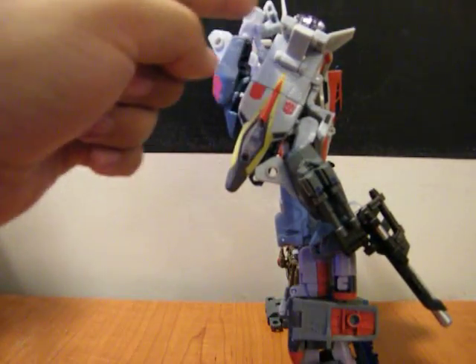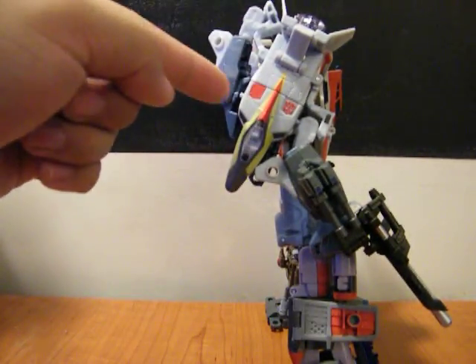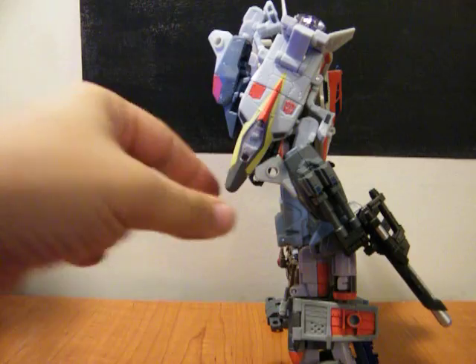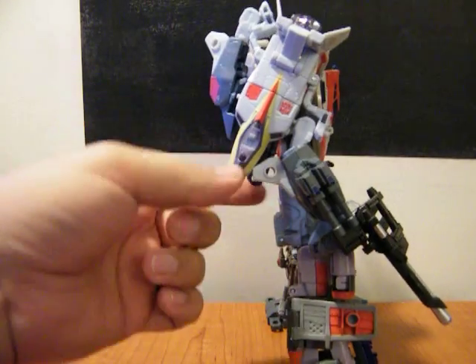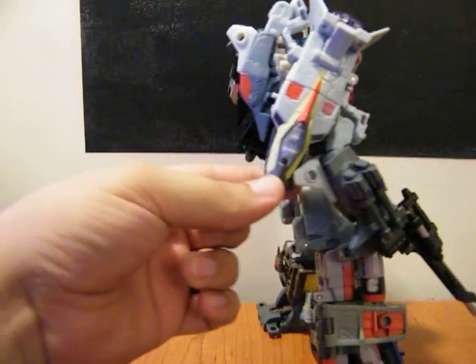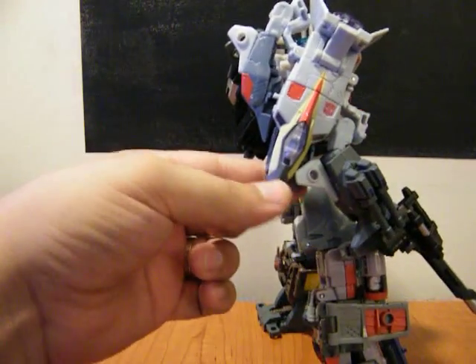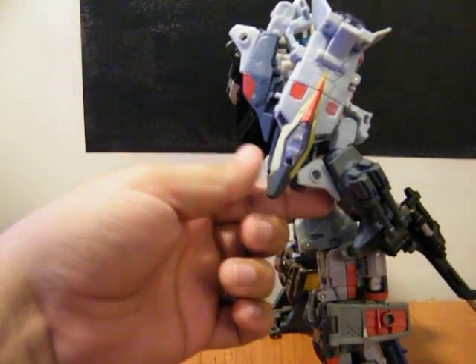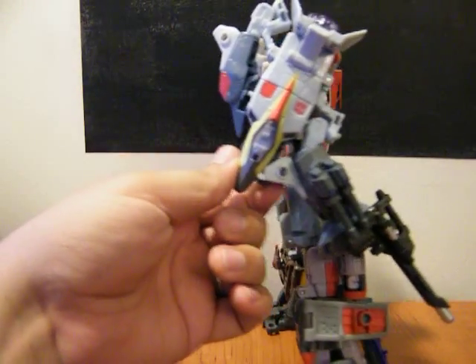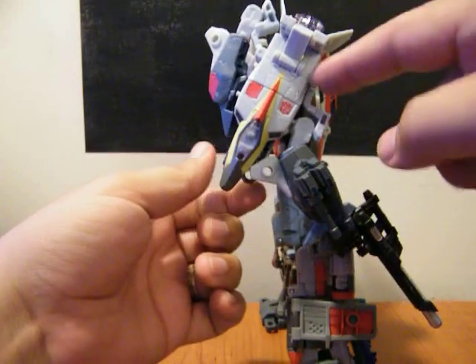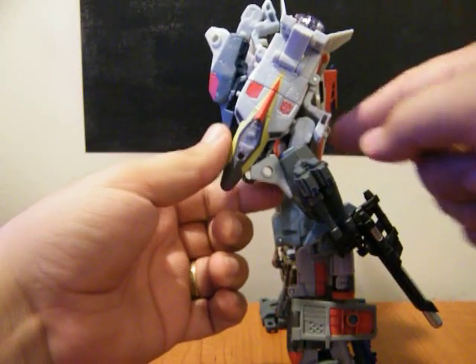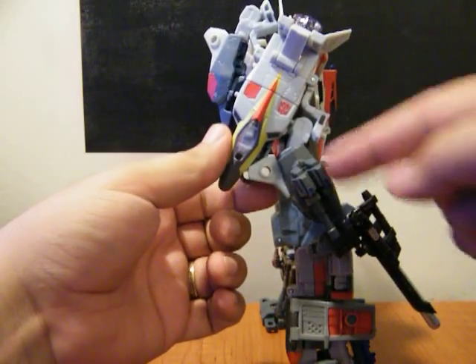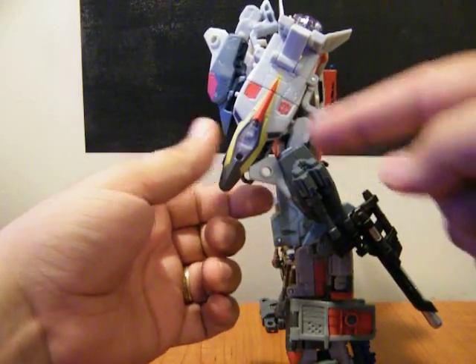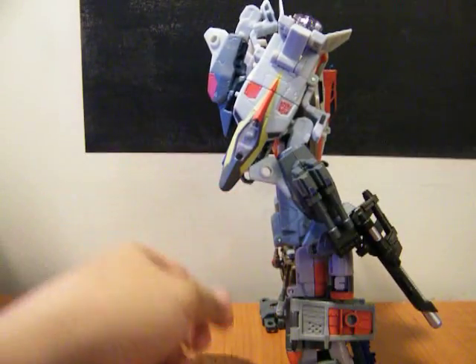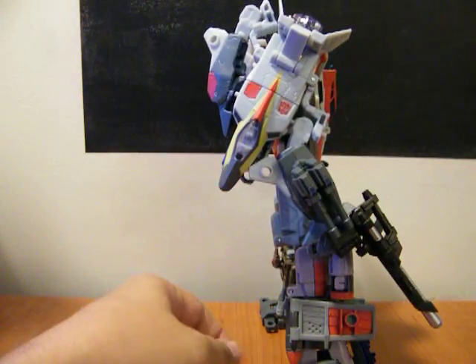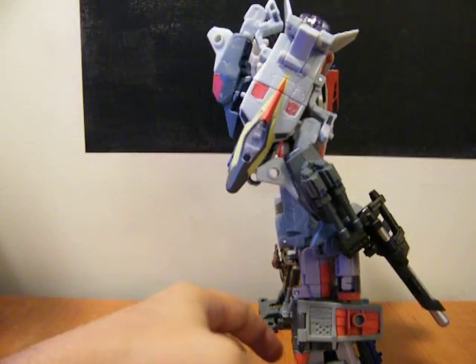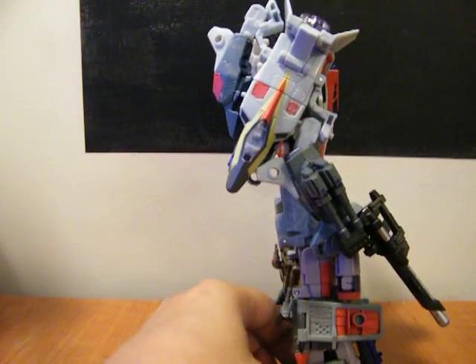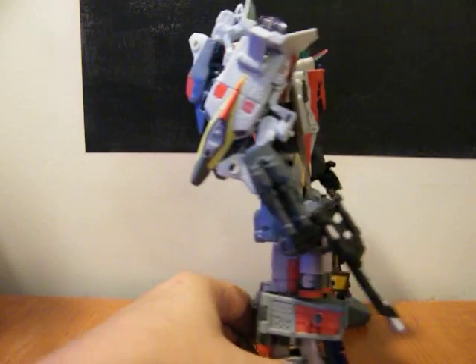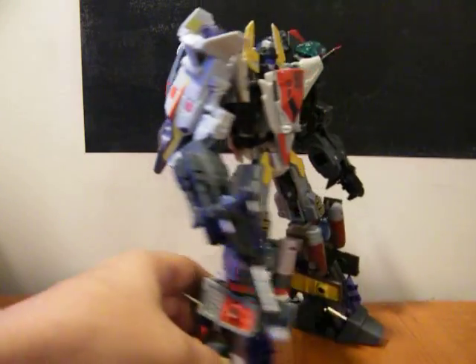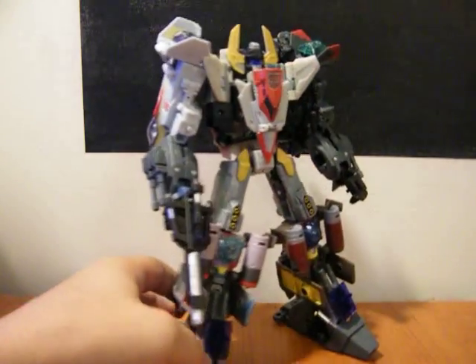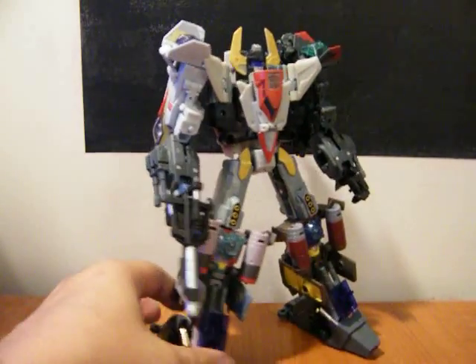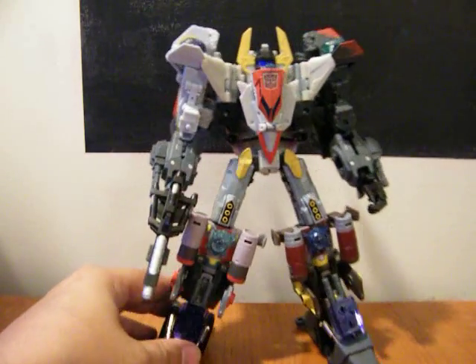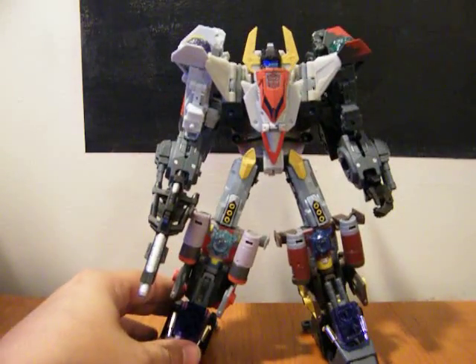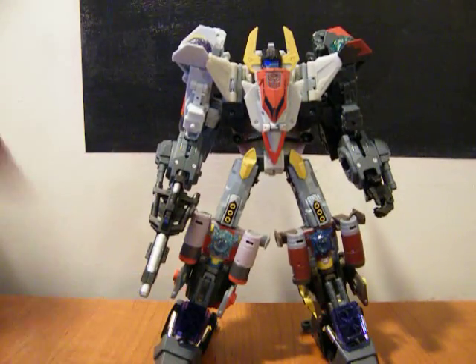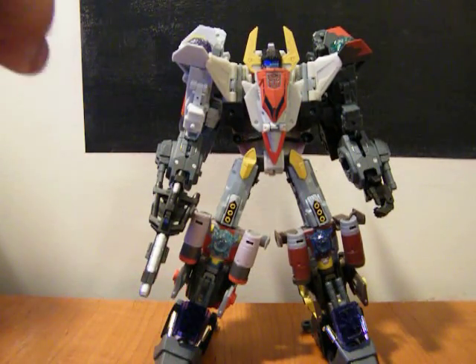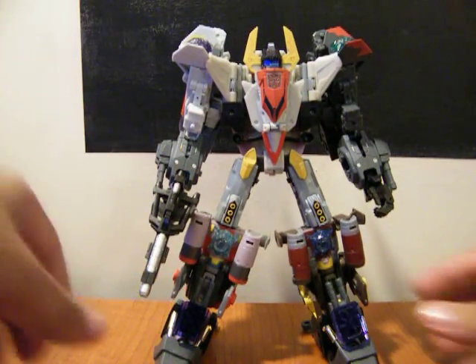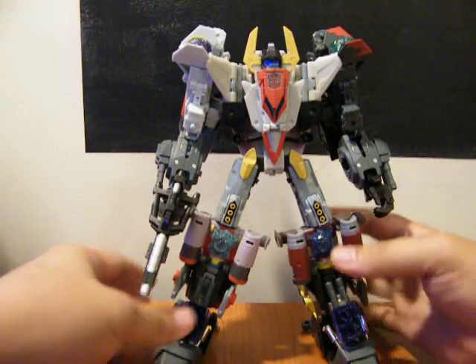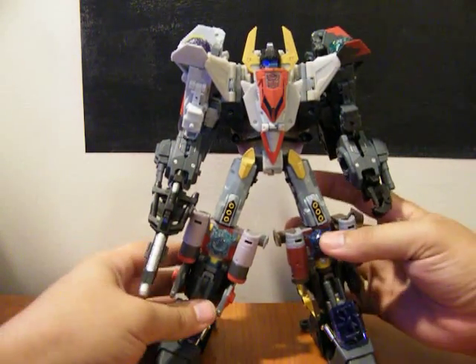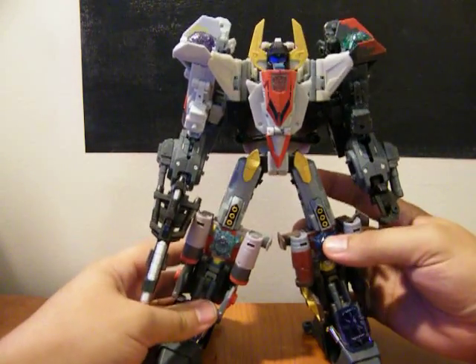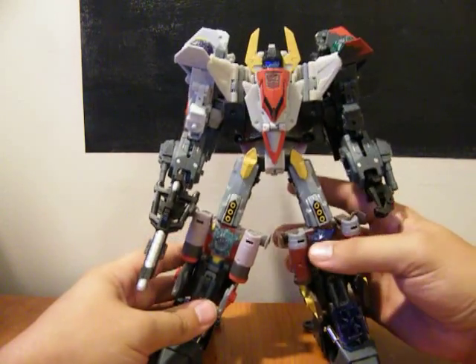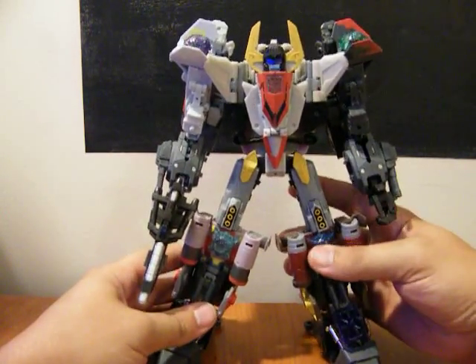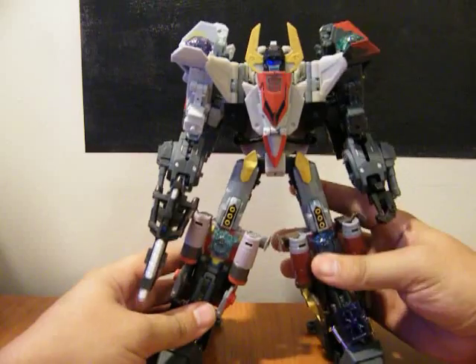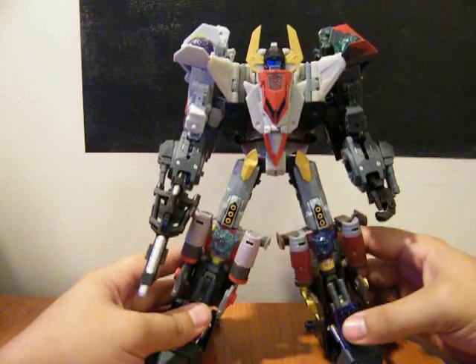Just fold this leg back, fold the hands down under here, and then just fold this leg down. I think it looks a lot better, more in proportion, and I'm really happy with it.